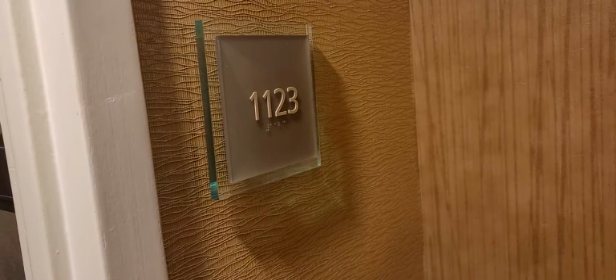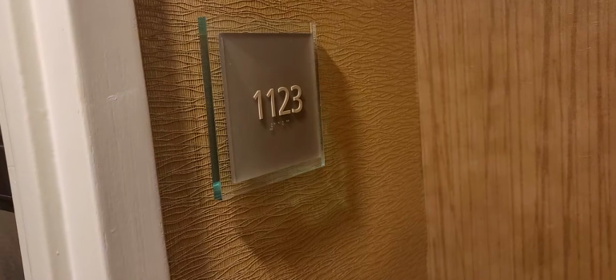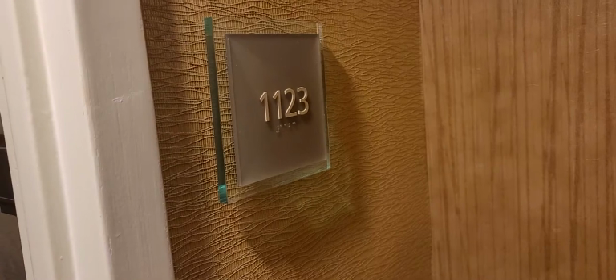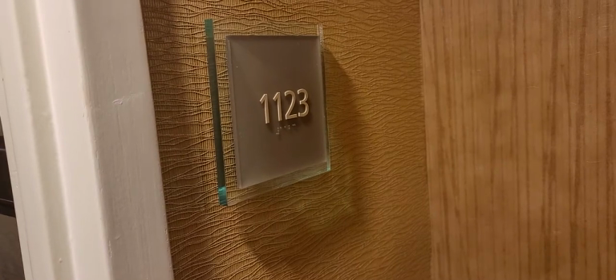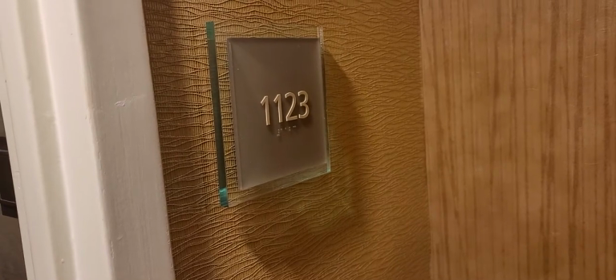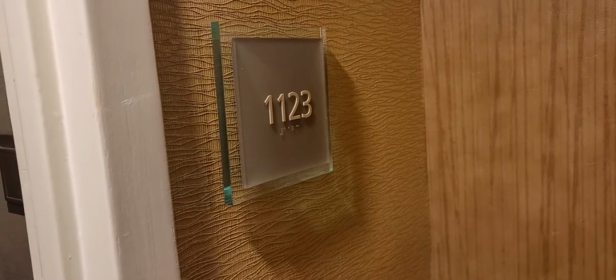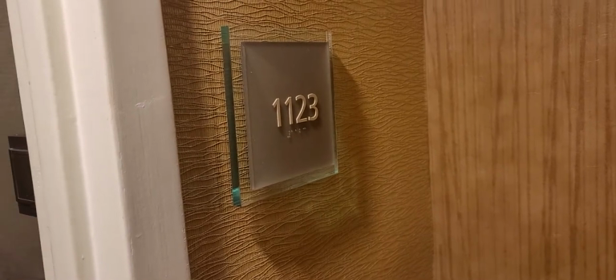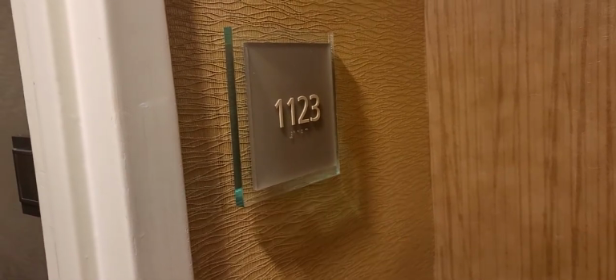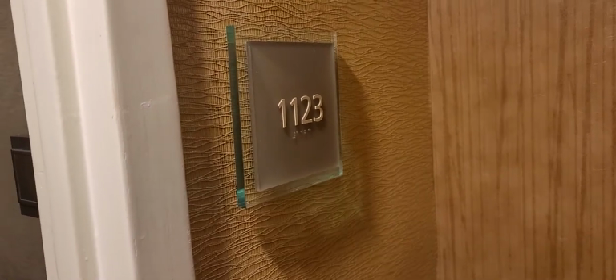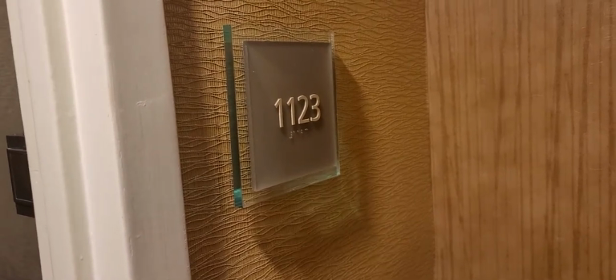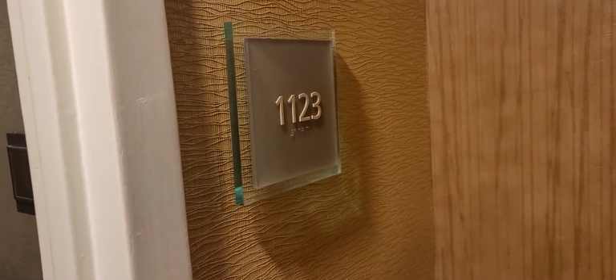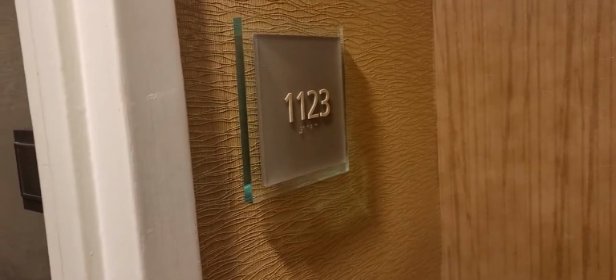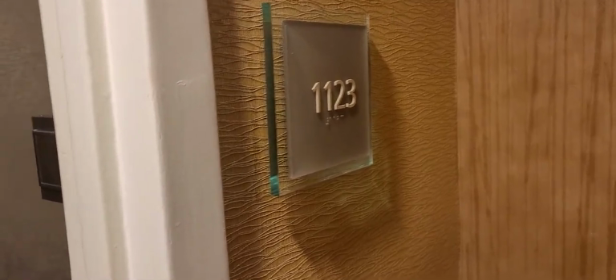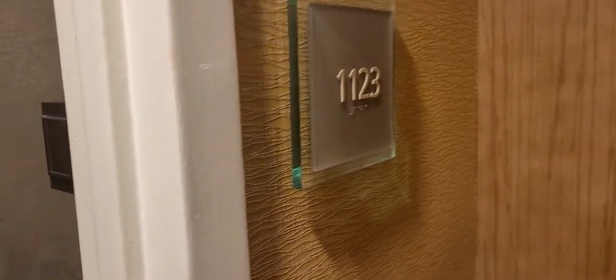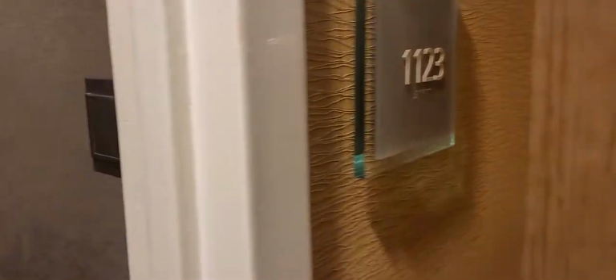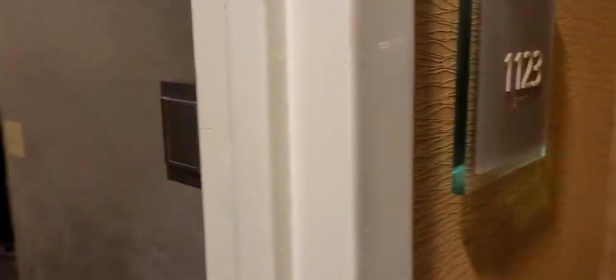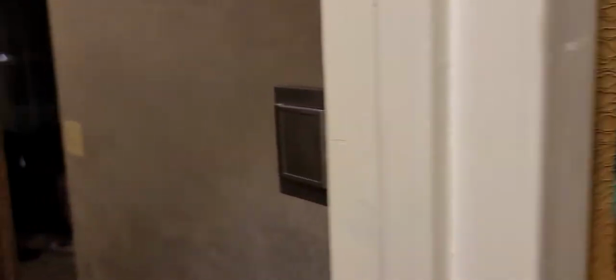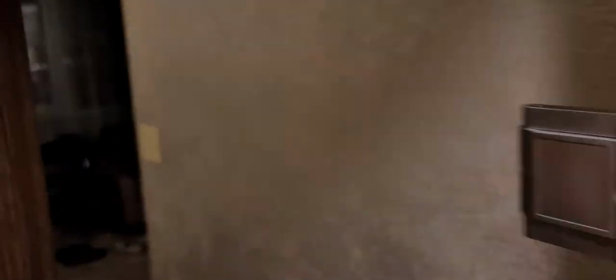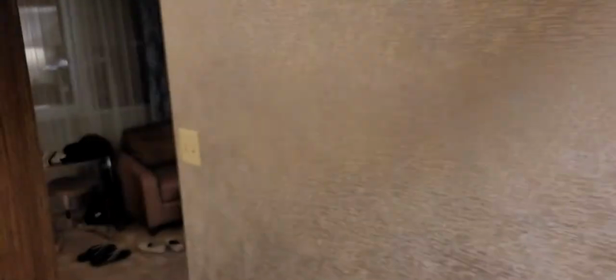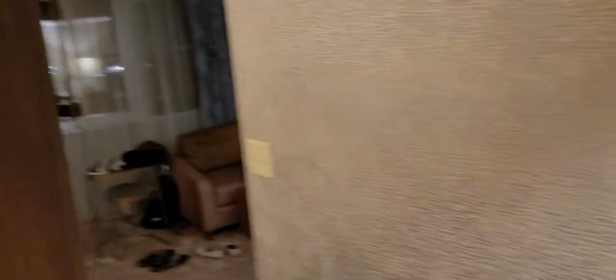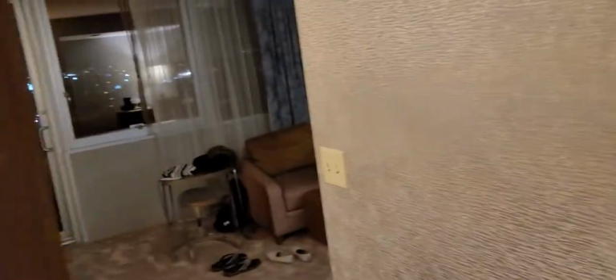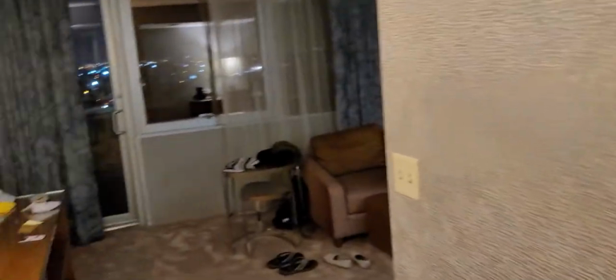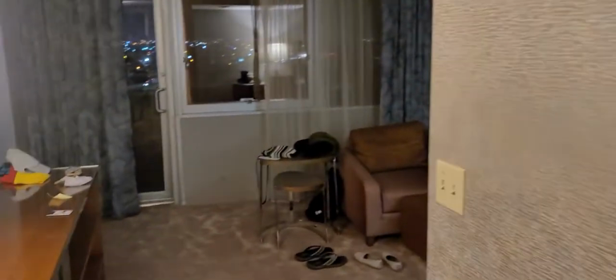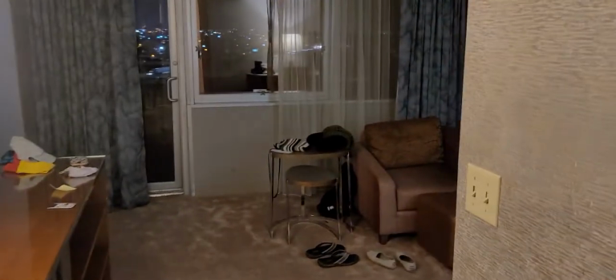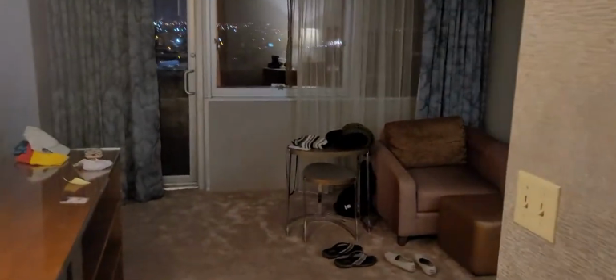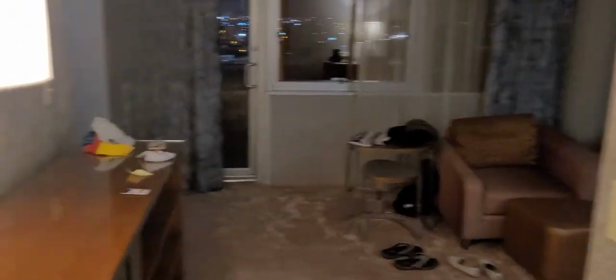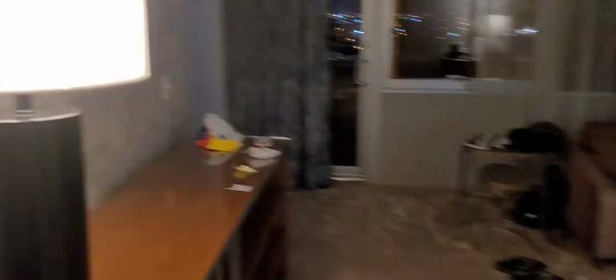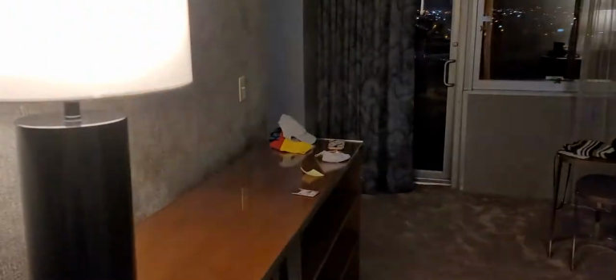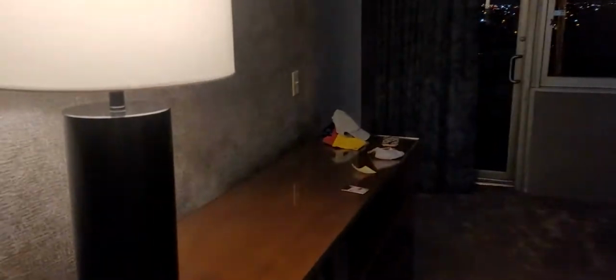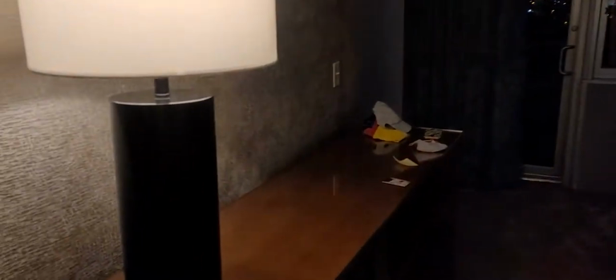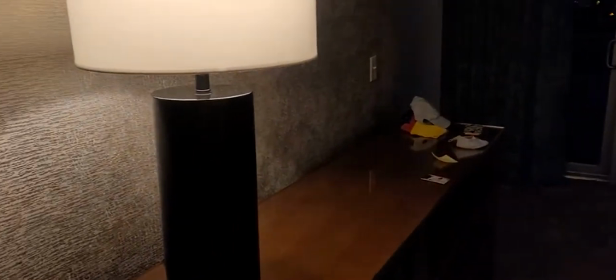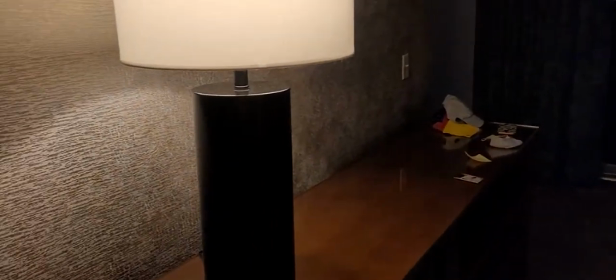We're at the Weston Fort Lauderdale, room 1123, and I want to give you a tour here. This is a King Suite two-room.